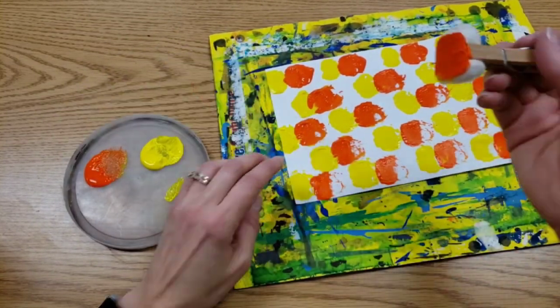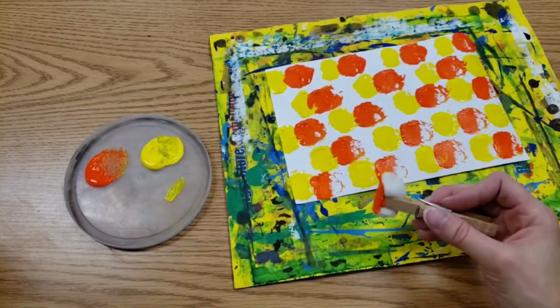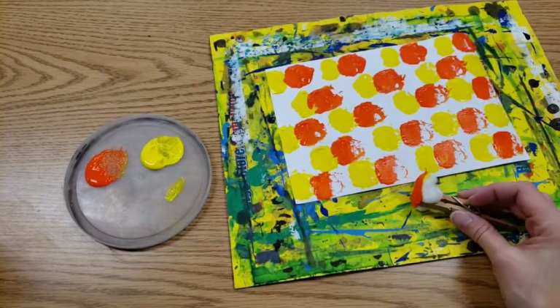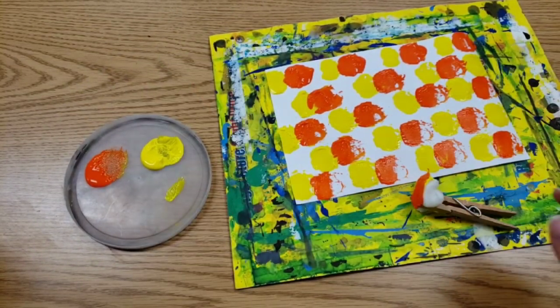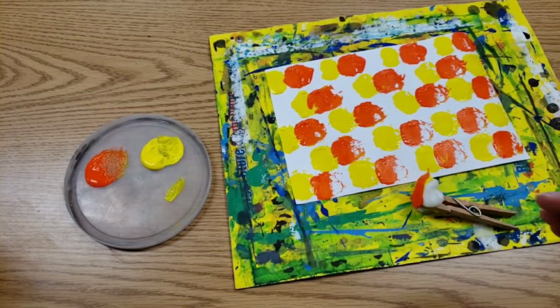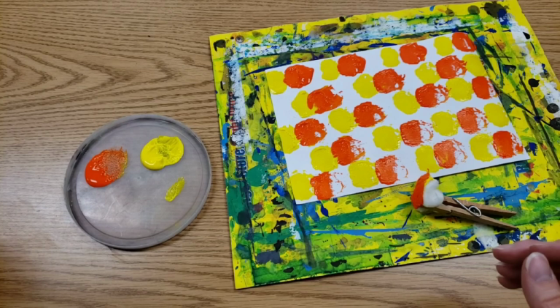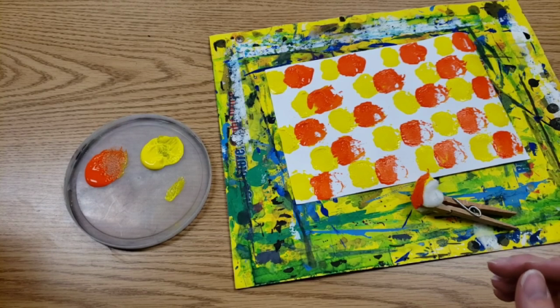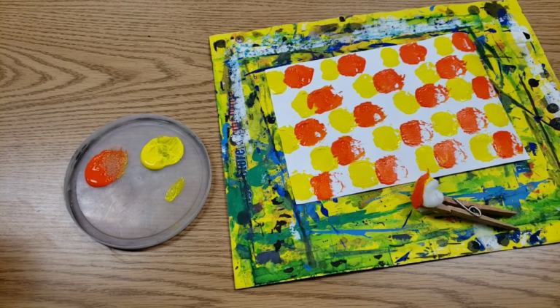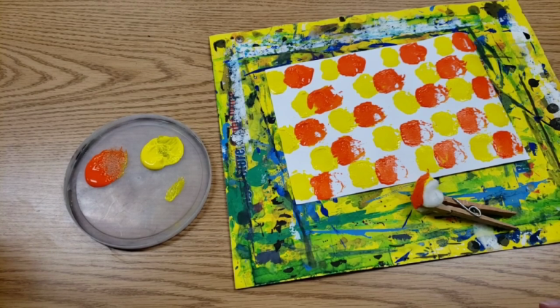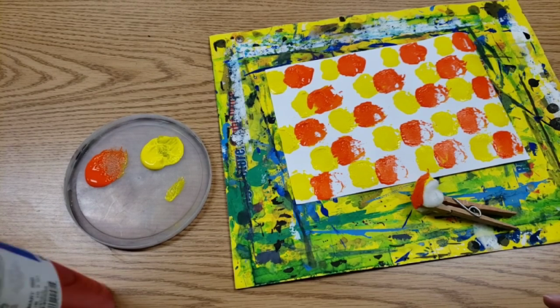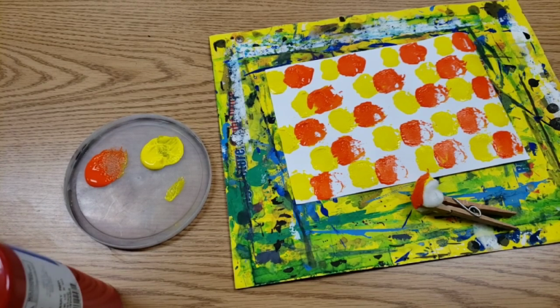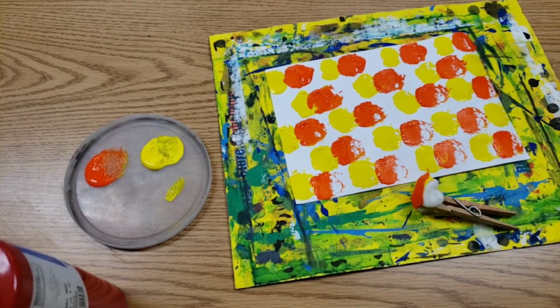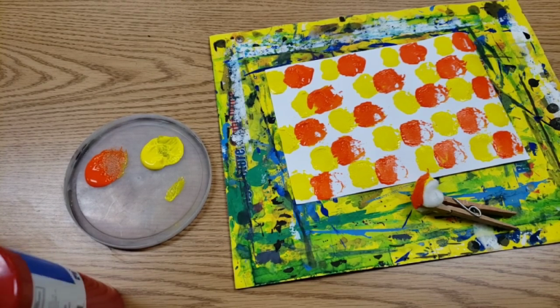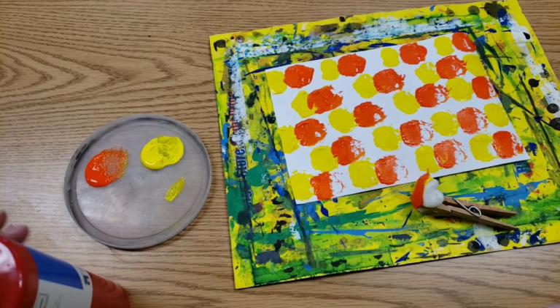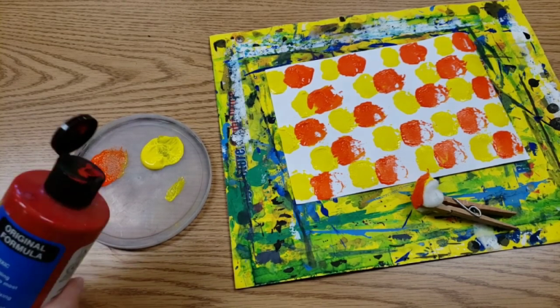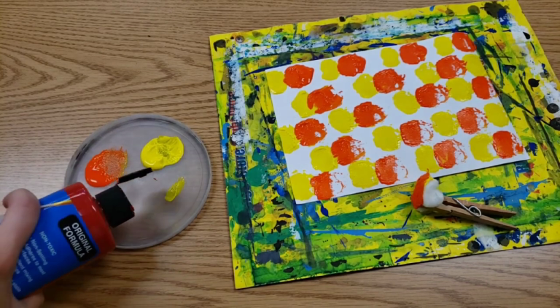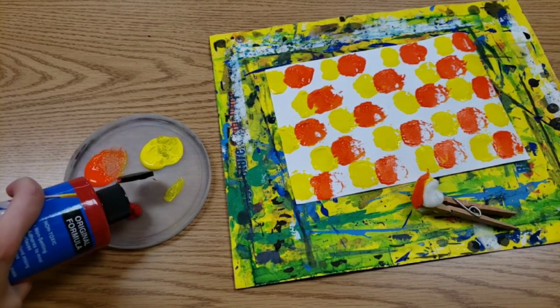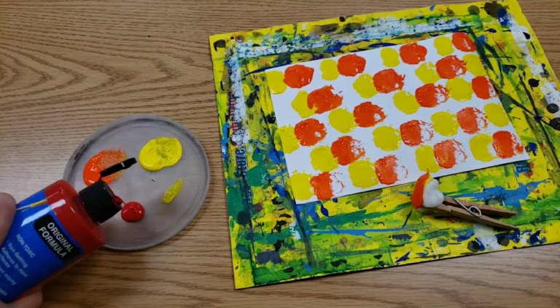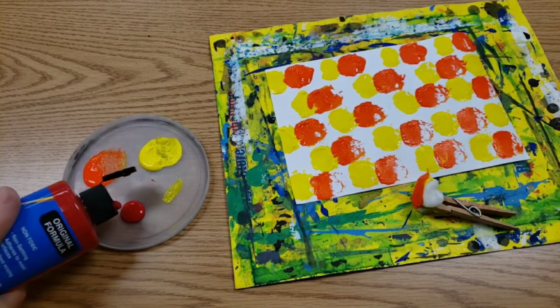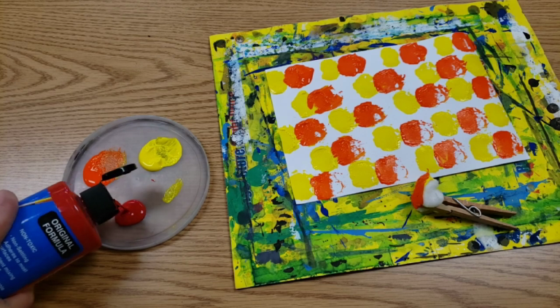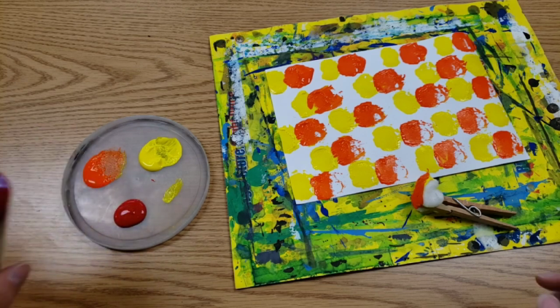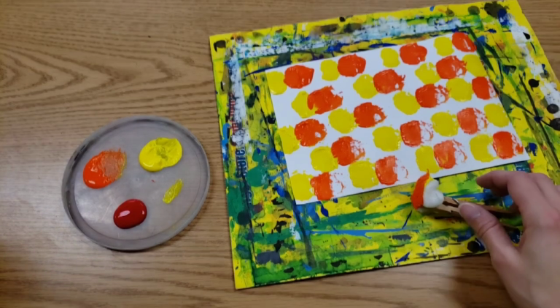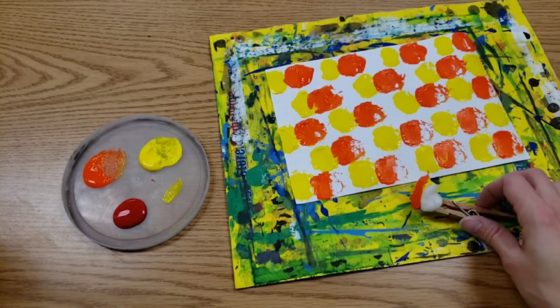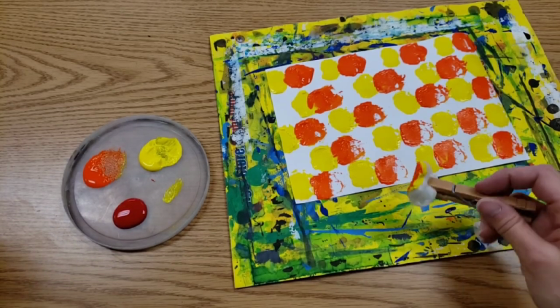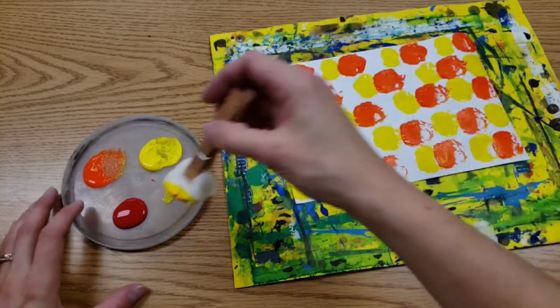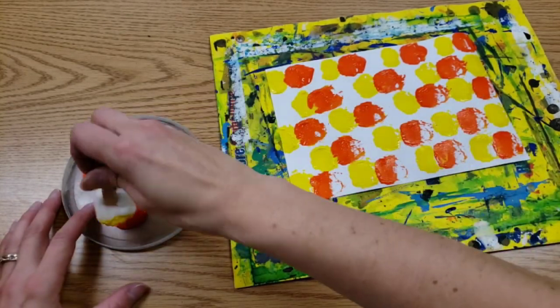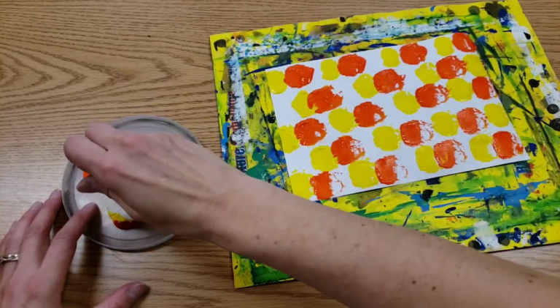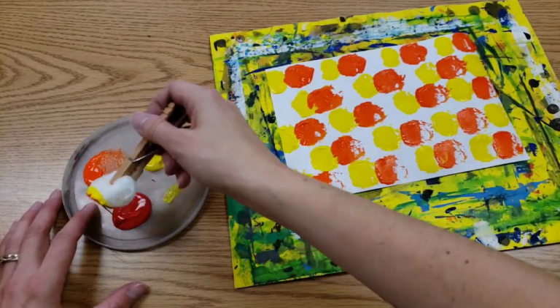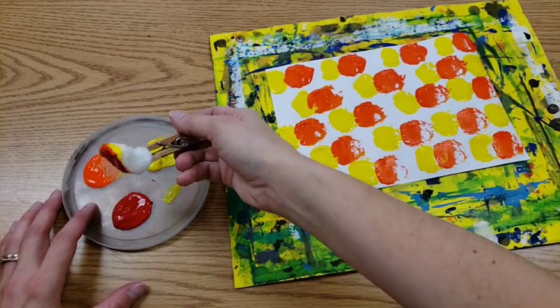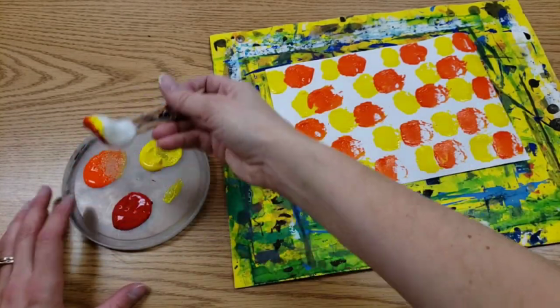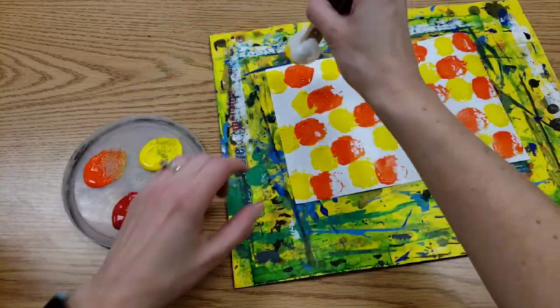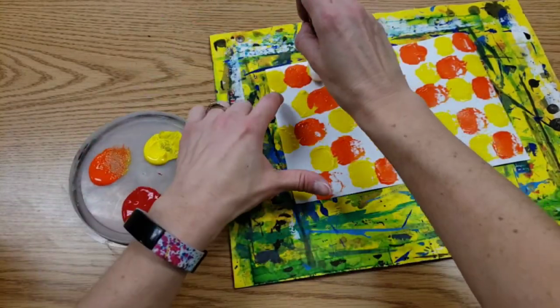And one more color. This one is red. I'm putting red in the spaces that I have left.